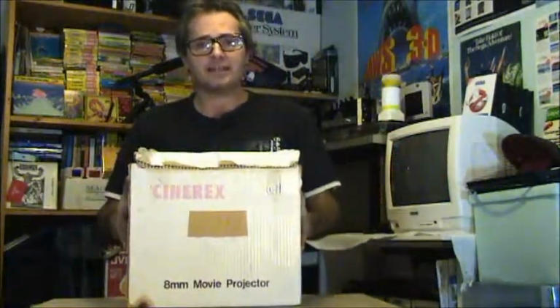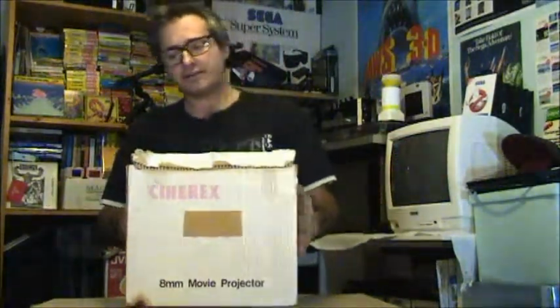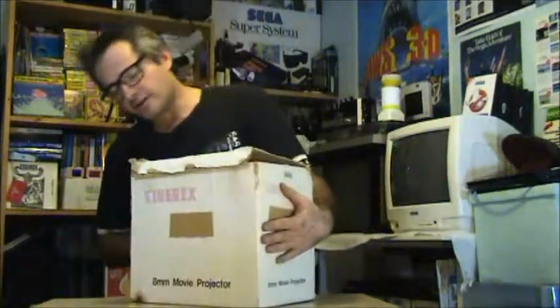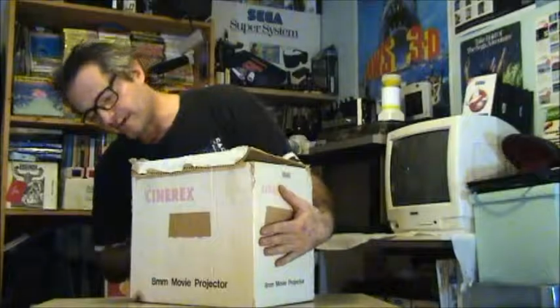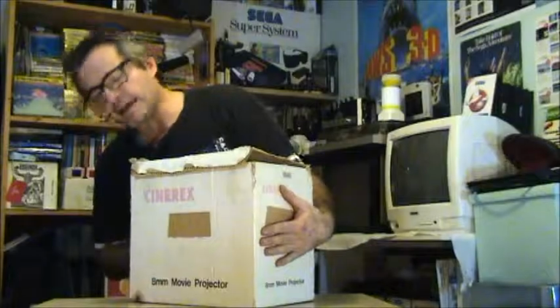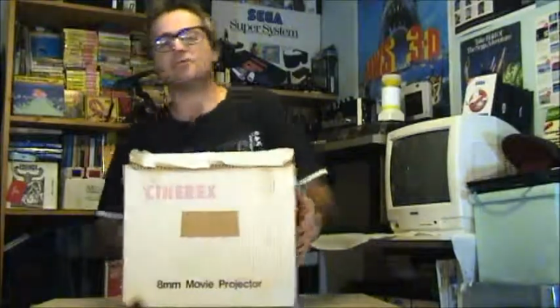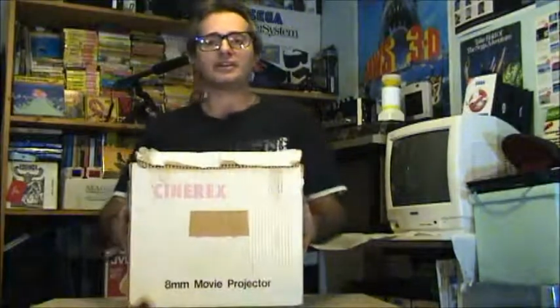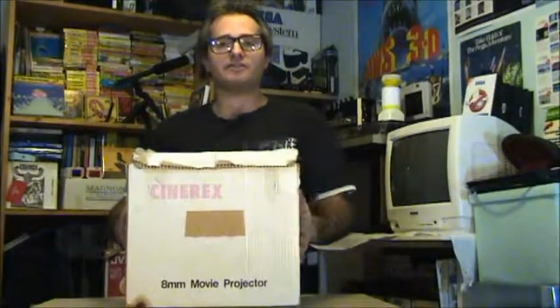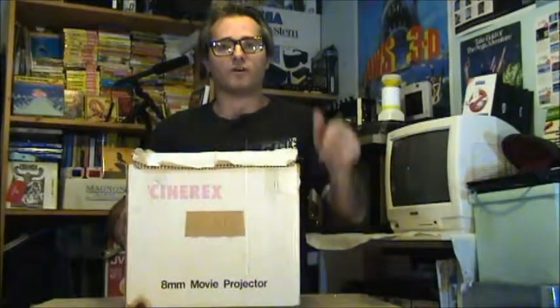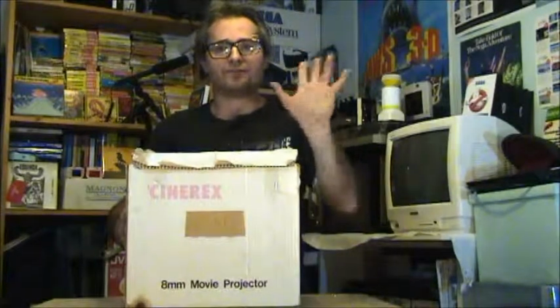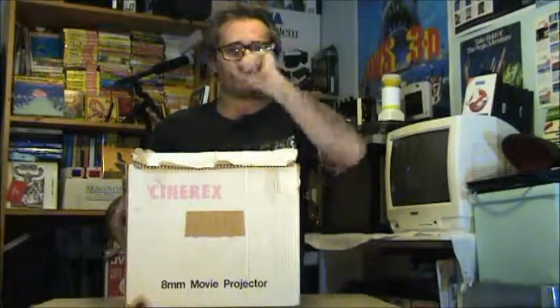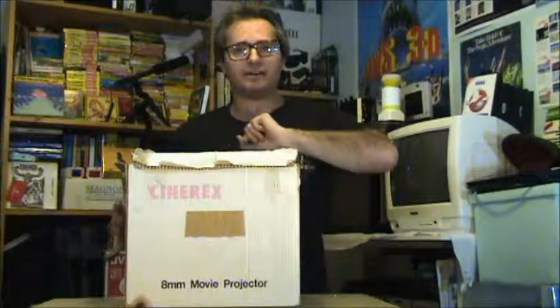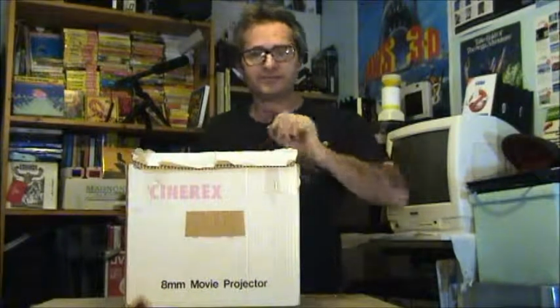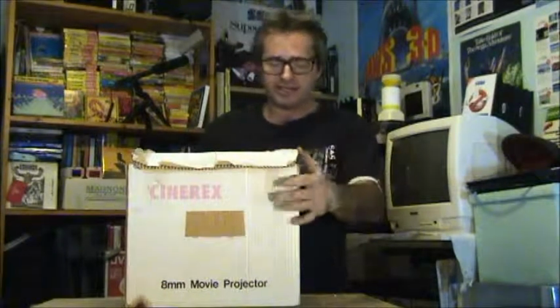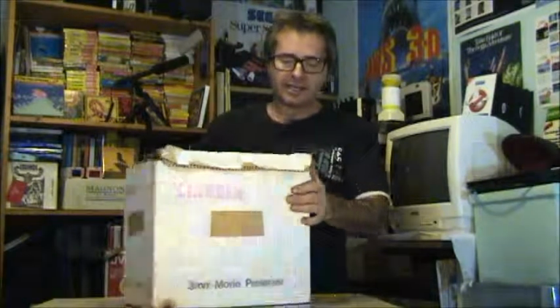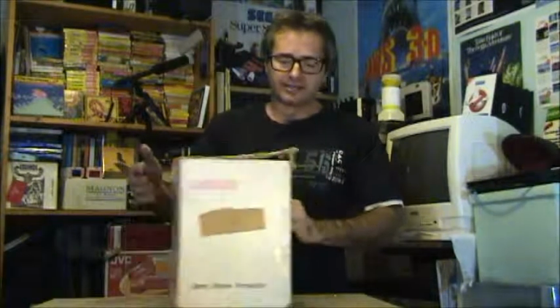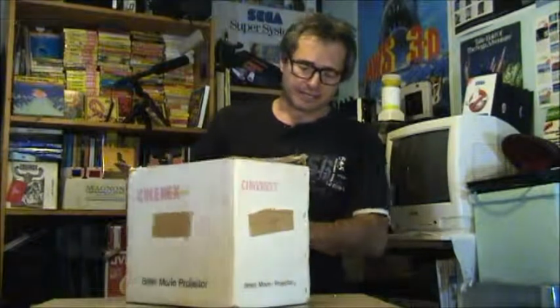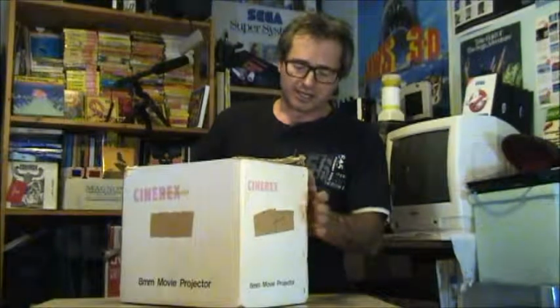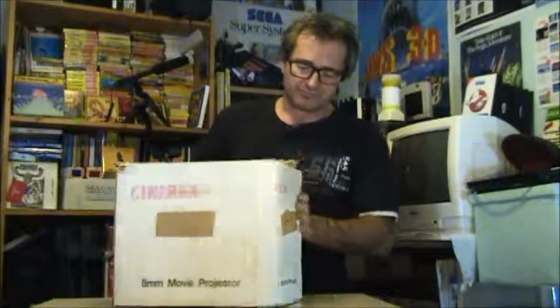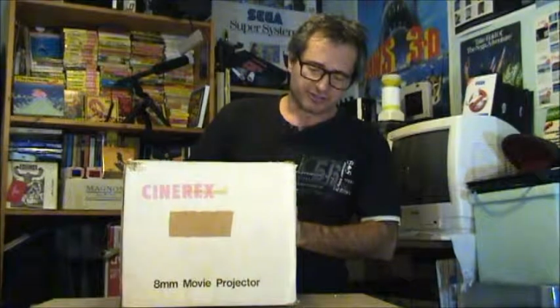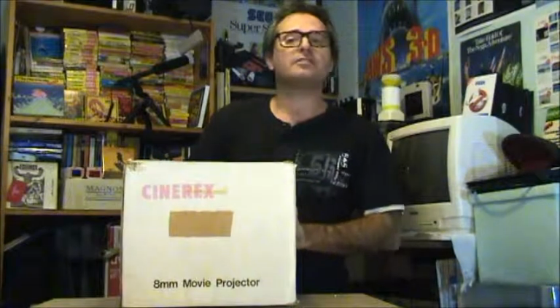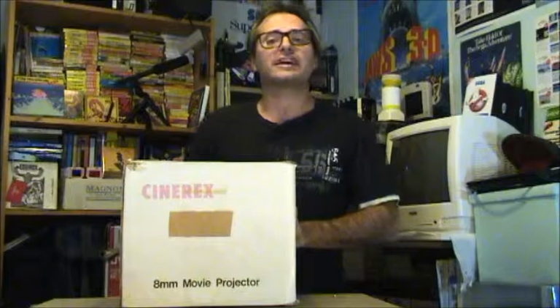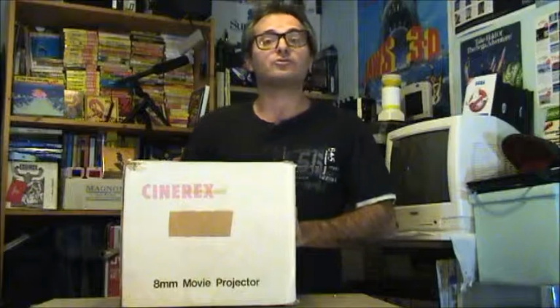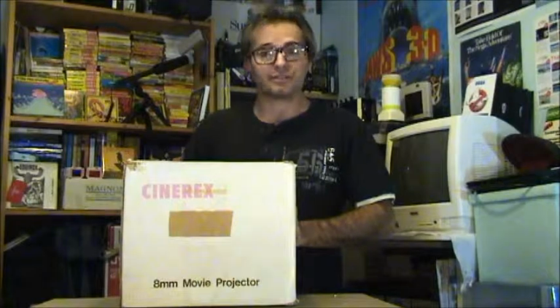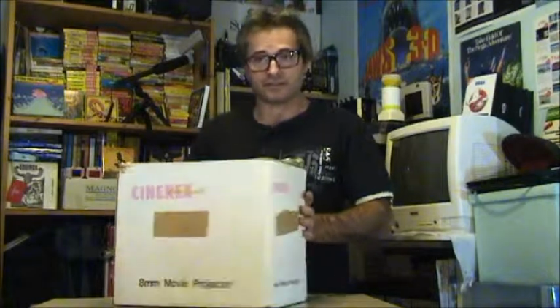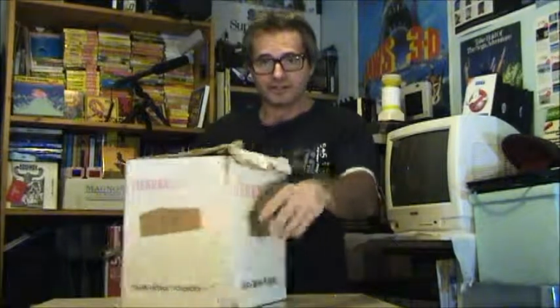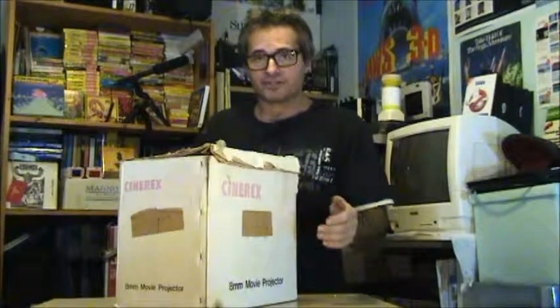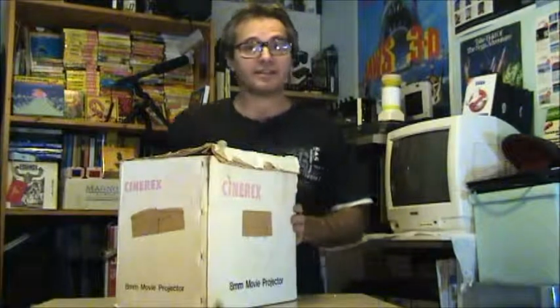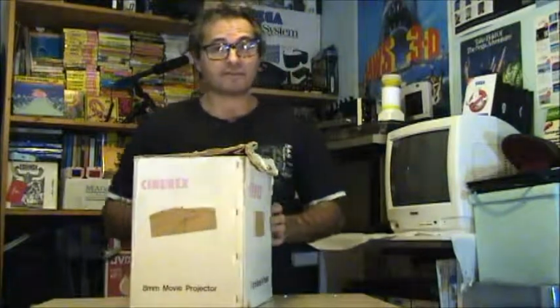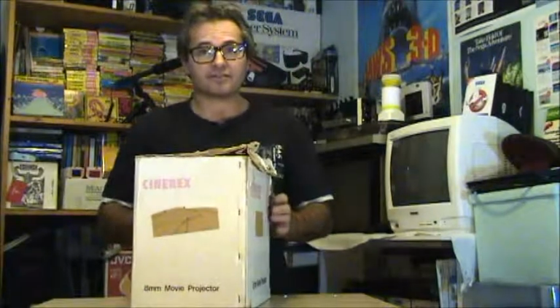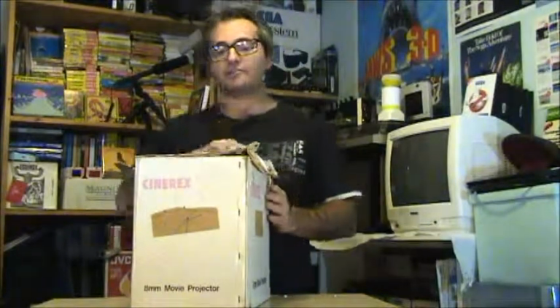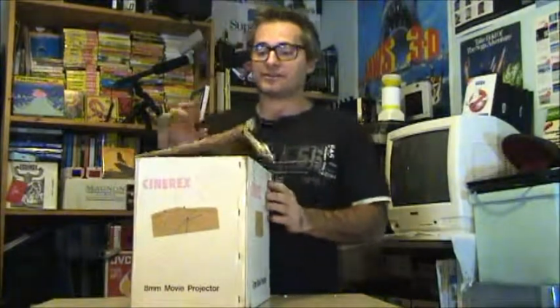This one I found at a boot sale for £5, and I thought I'd take a risk on it. So let's have a look inside the box.